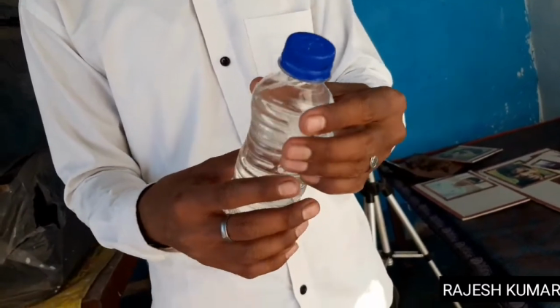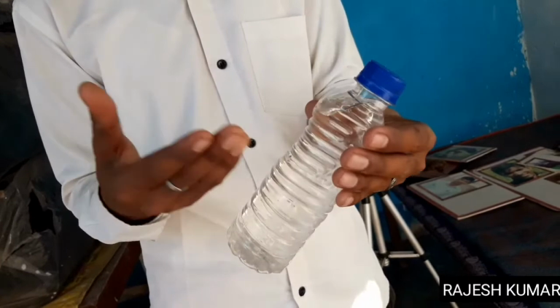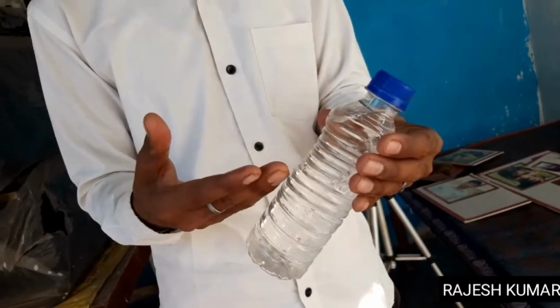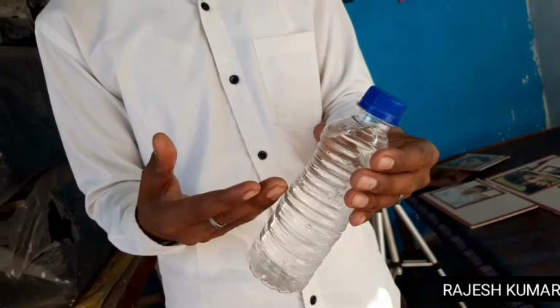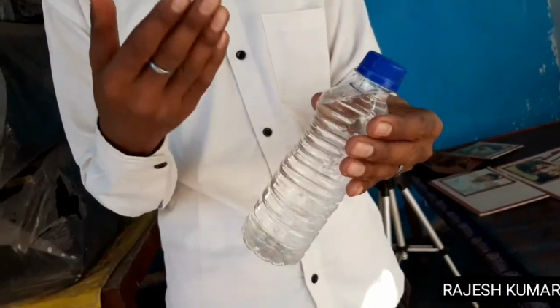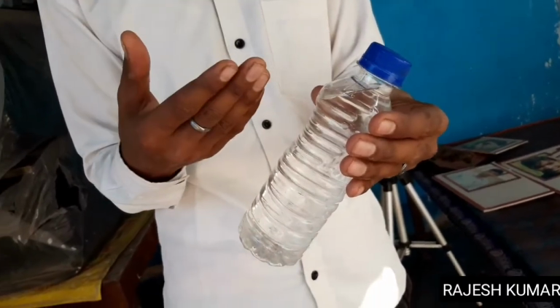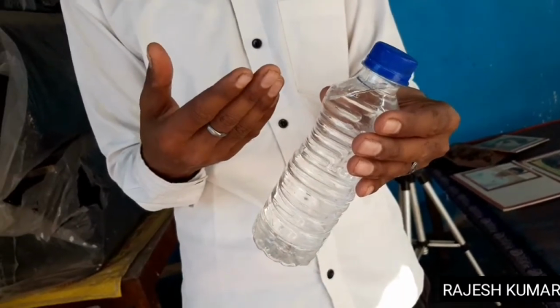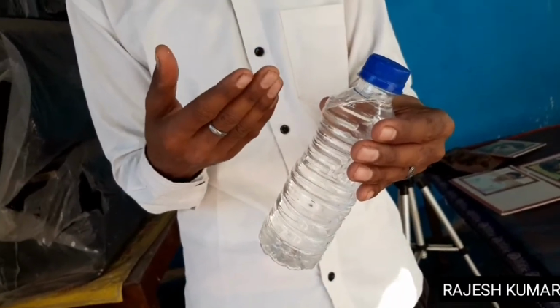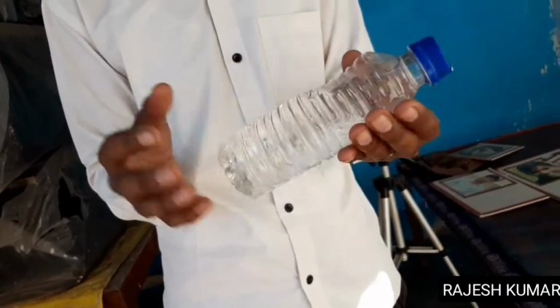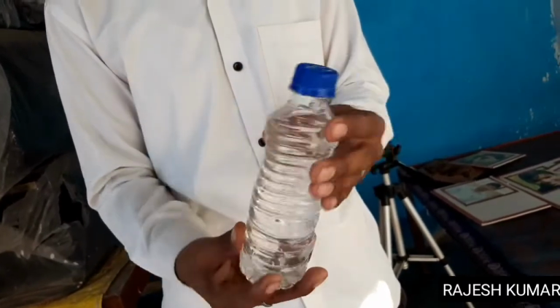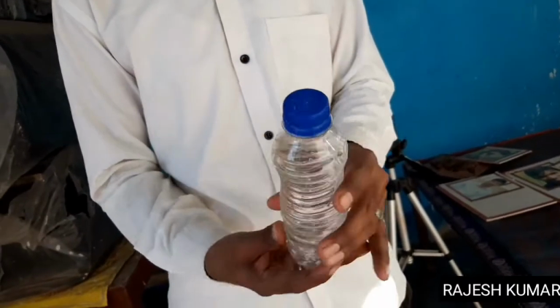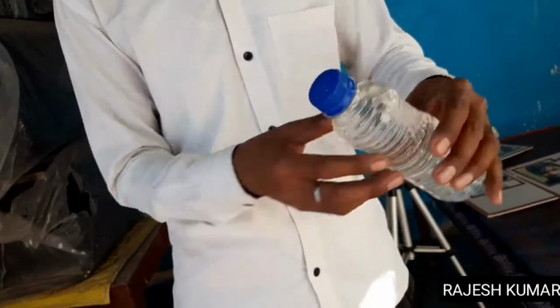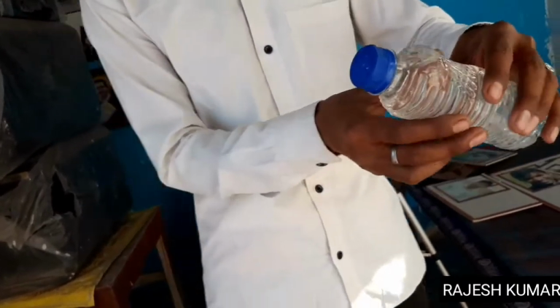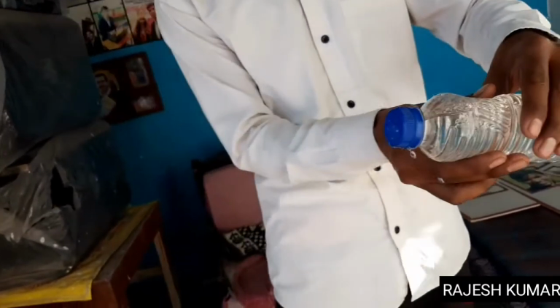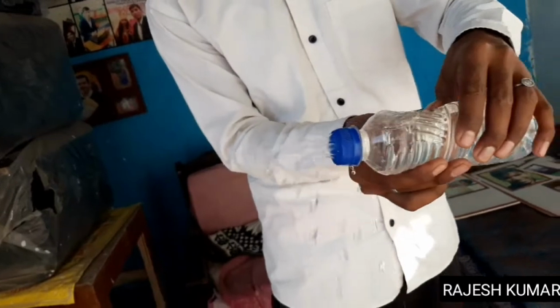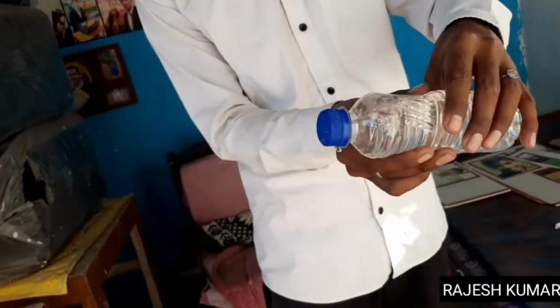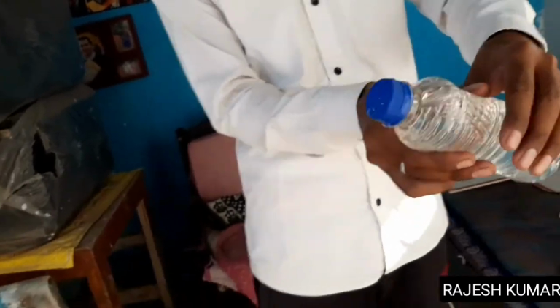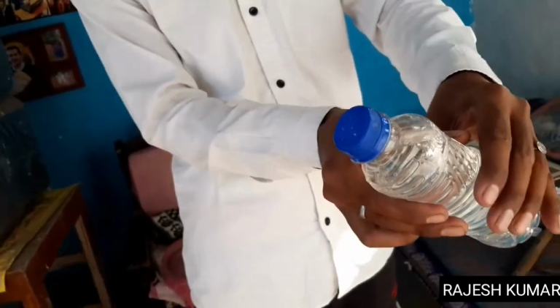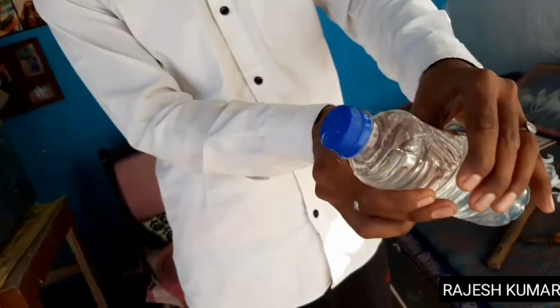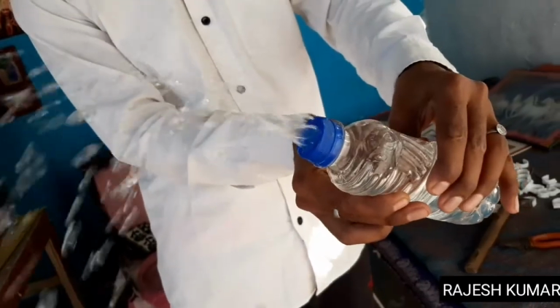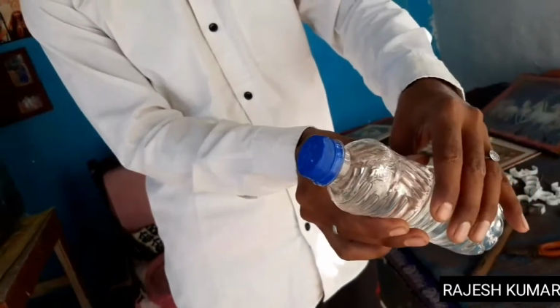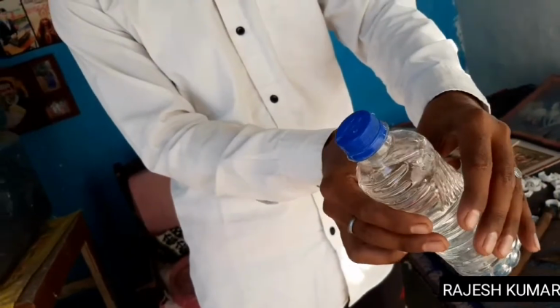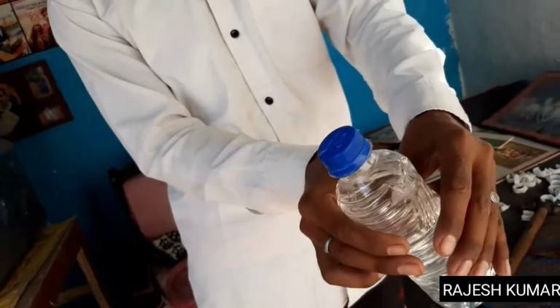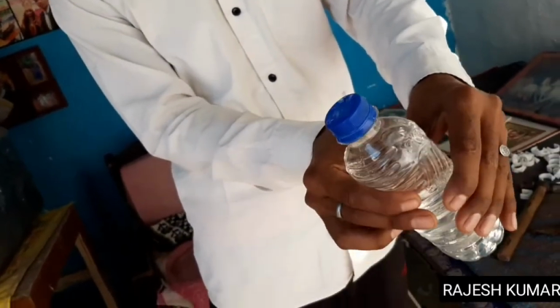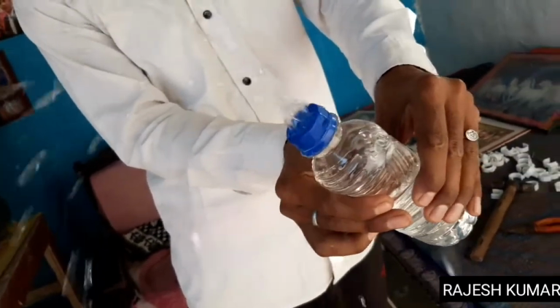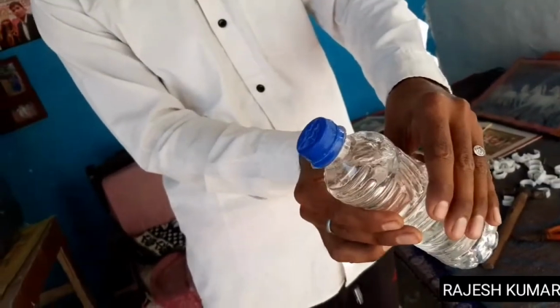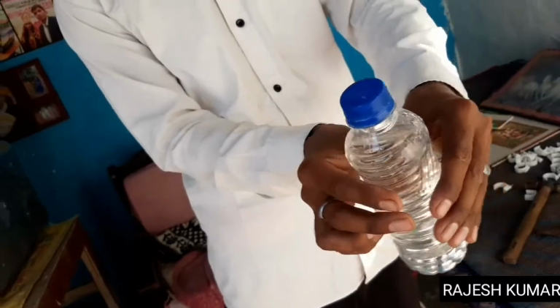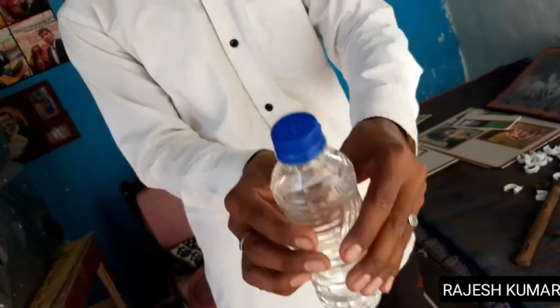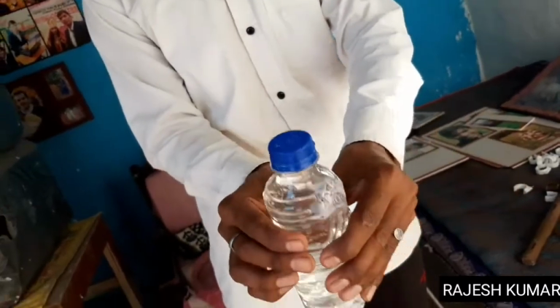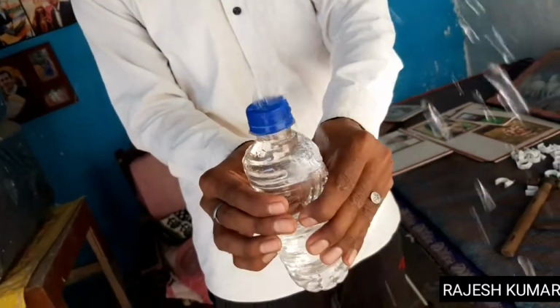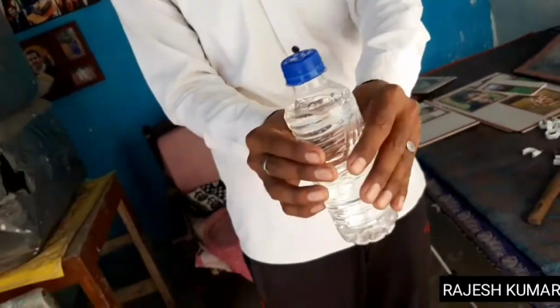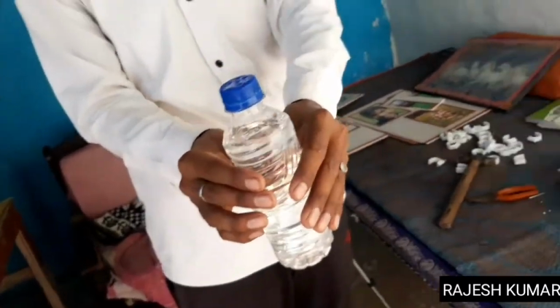I have not done any color because I made it a month ago. I have done a lot of work. Do you see the water? You can also make it like this.